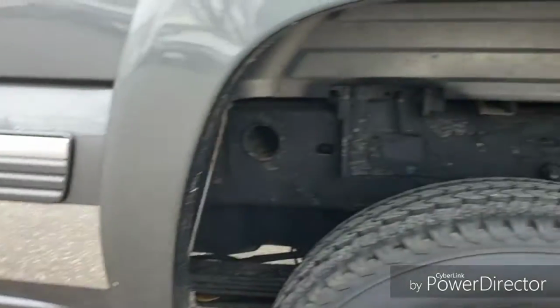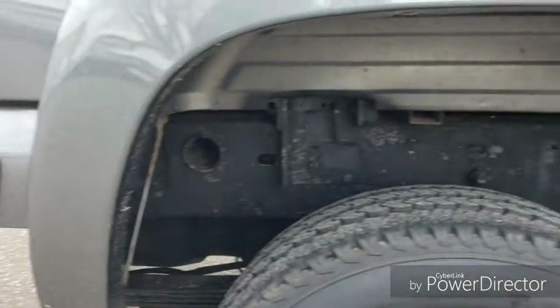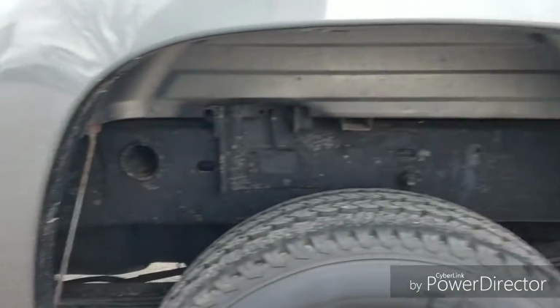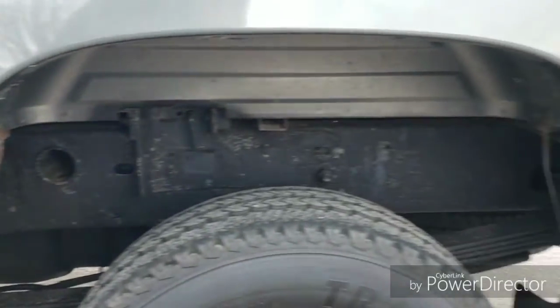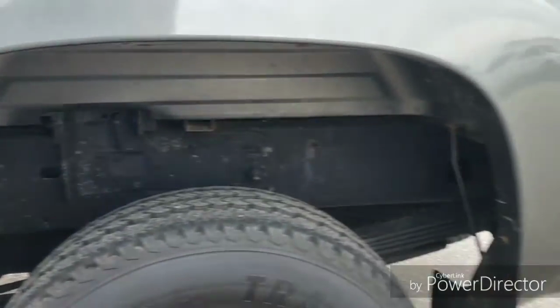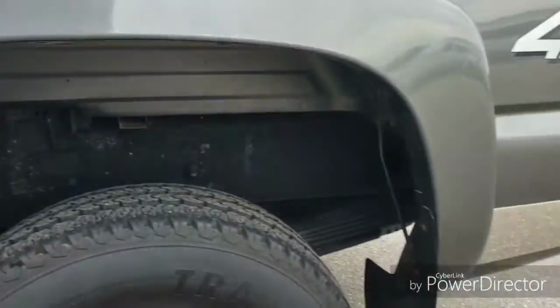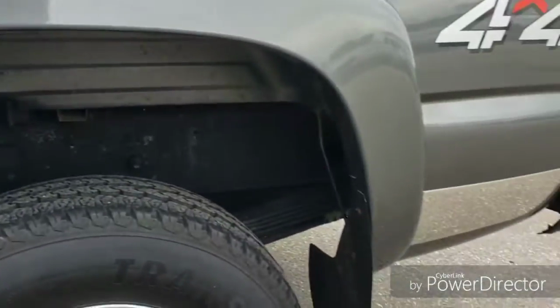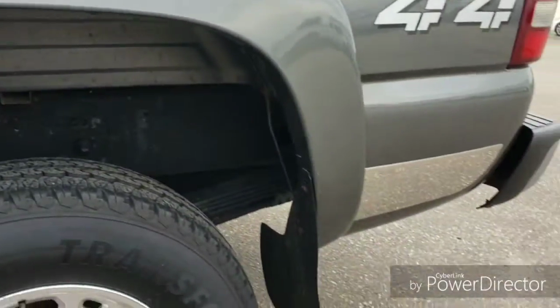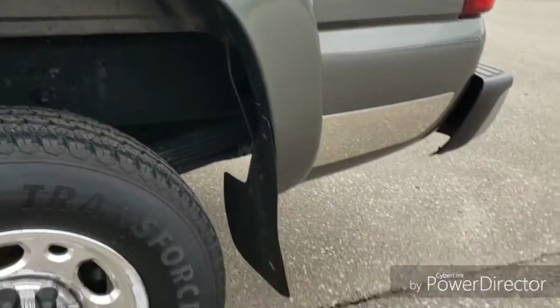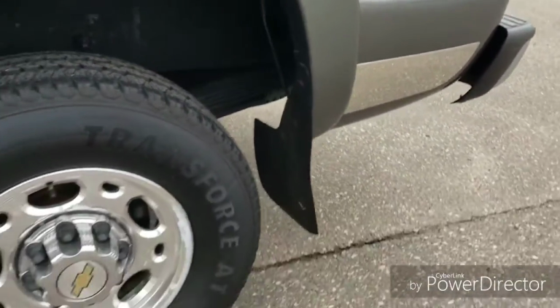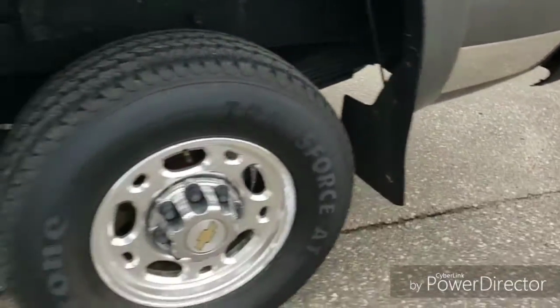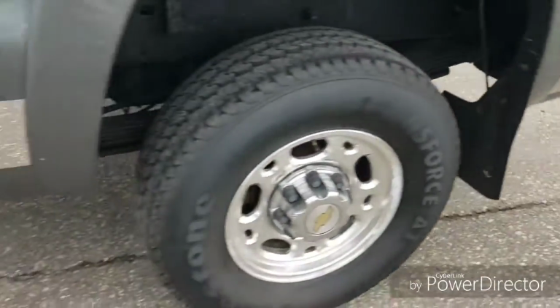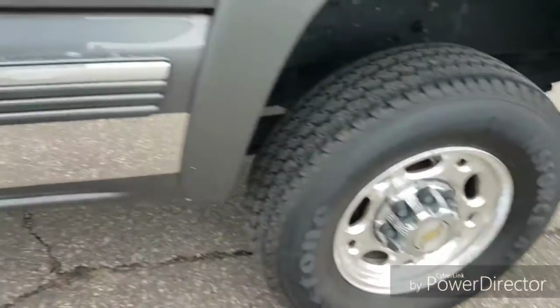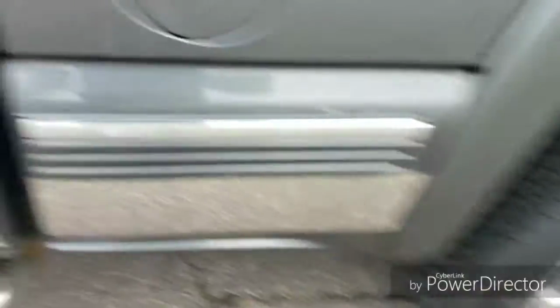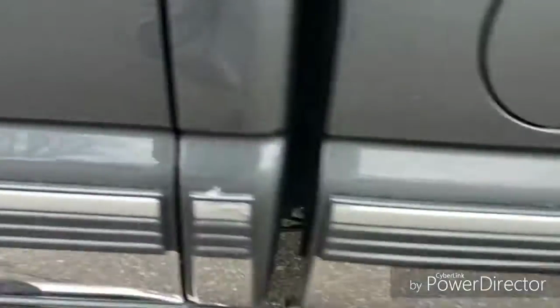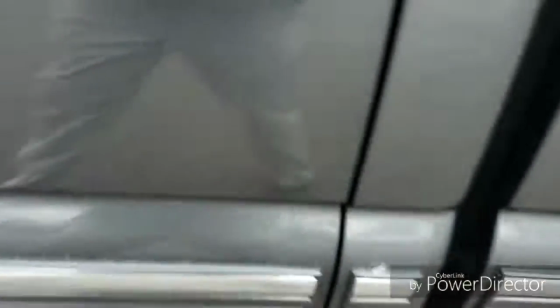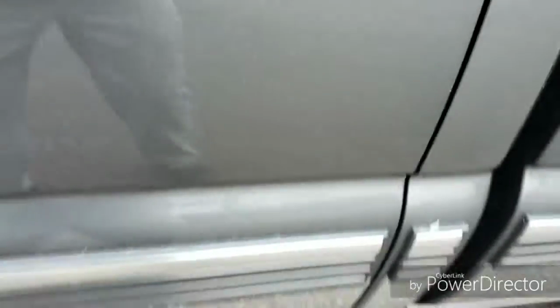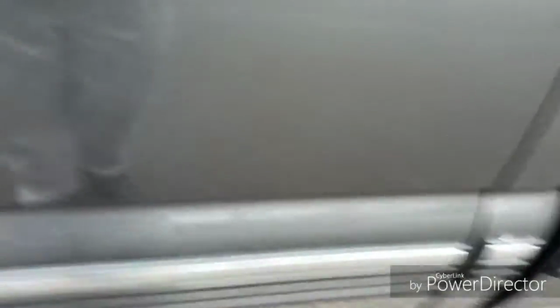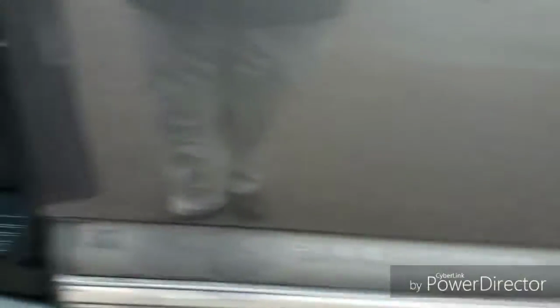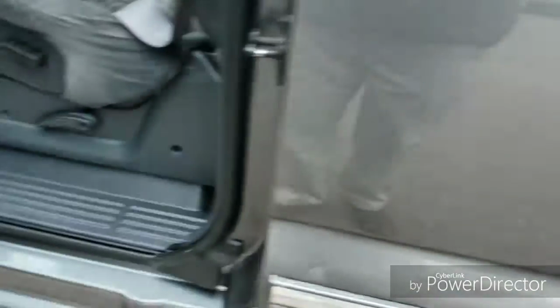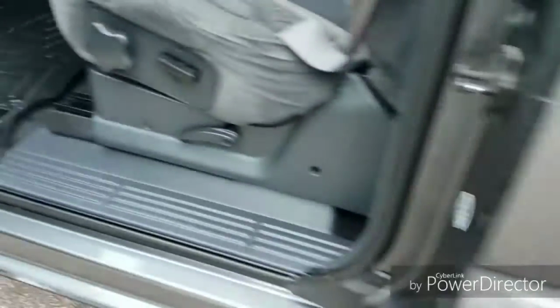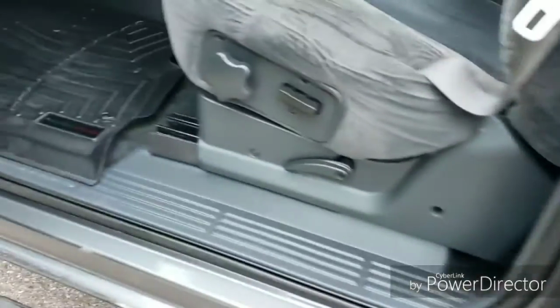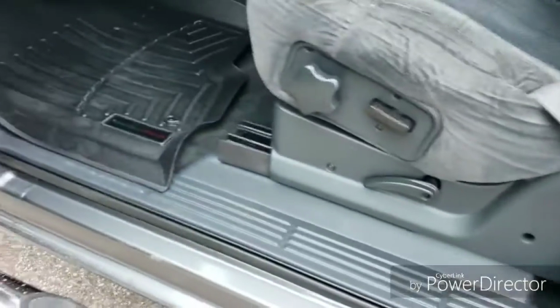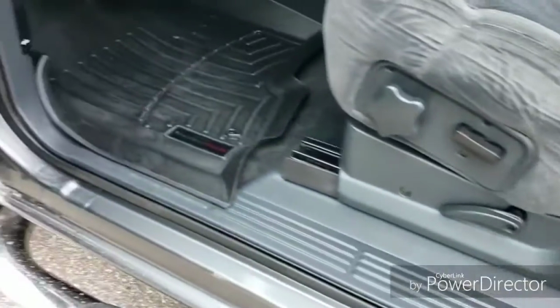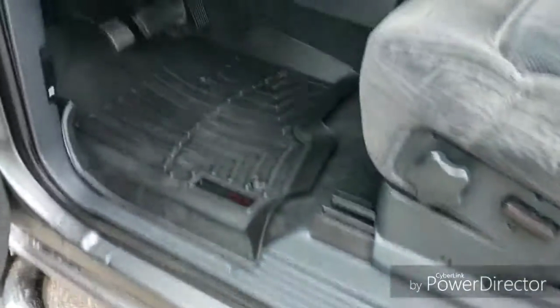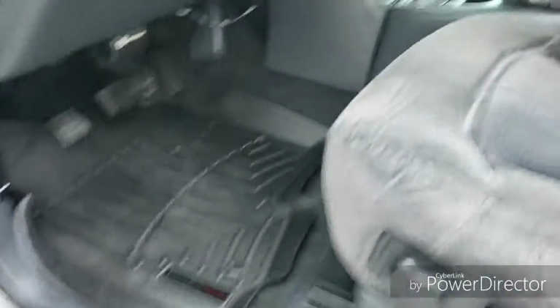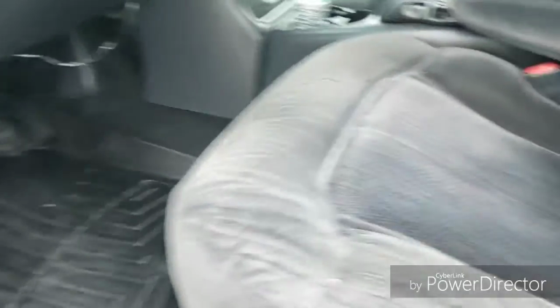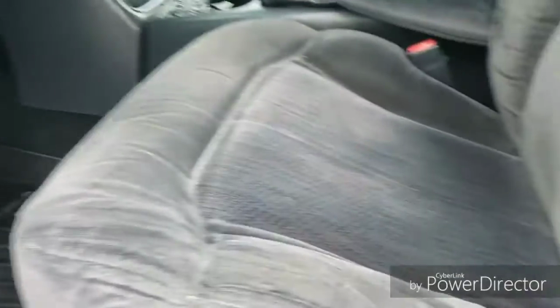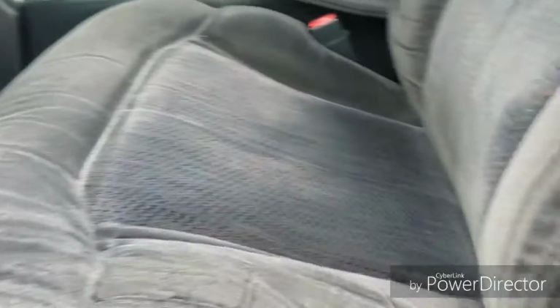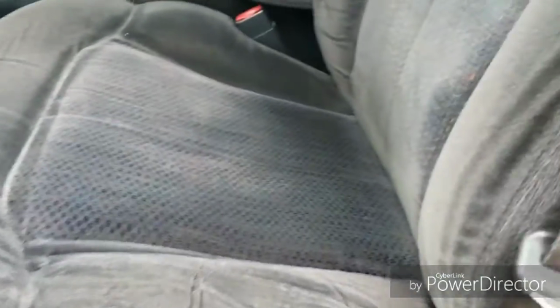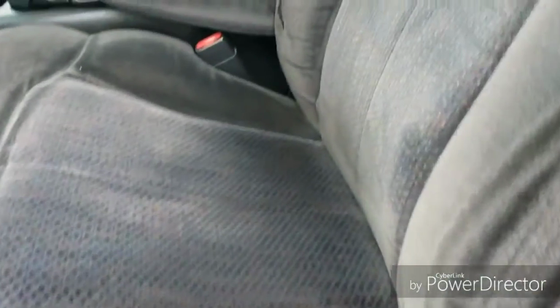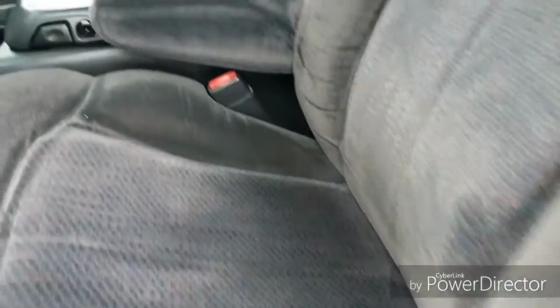It is in extremely clean condition as you can see here, and the interior is also very well taken care of. If you'd like to schedule a time to come see it, let us know.